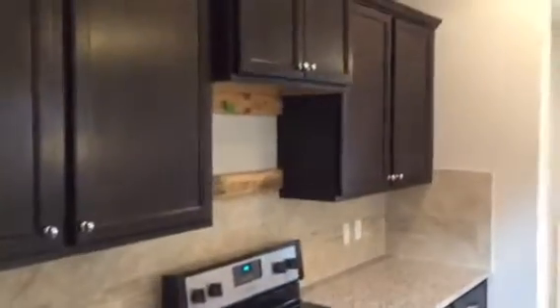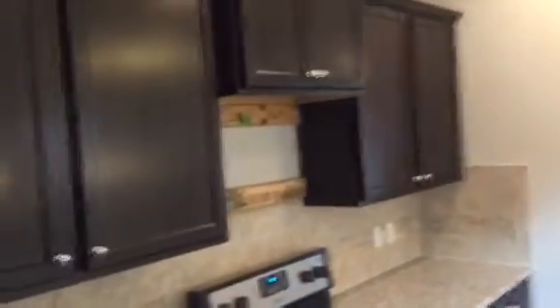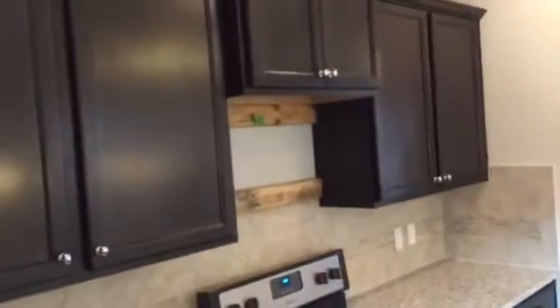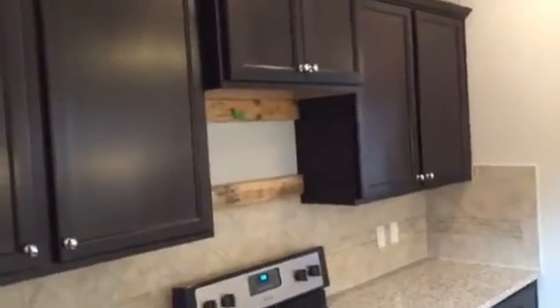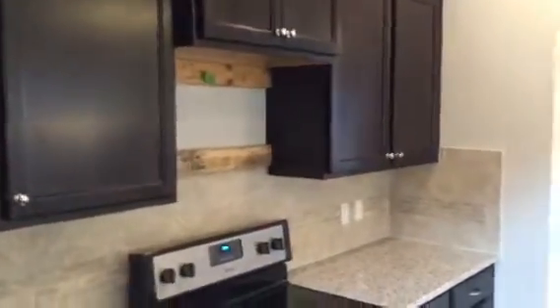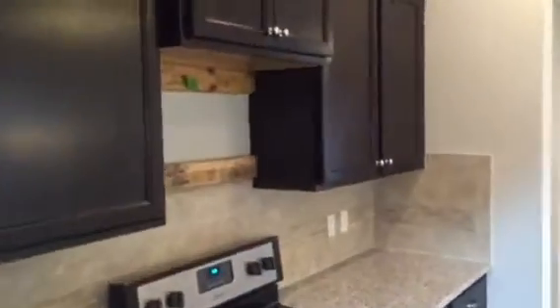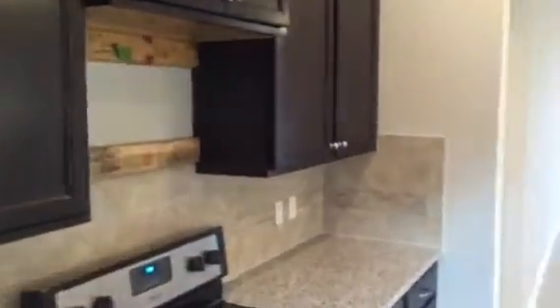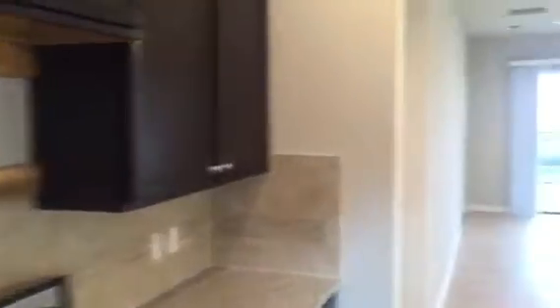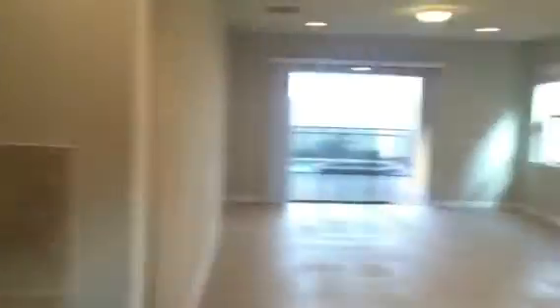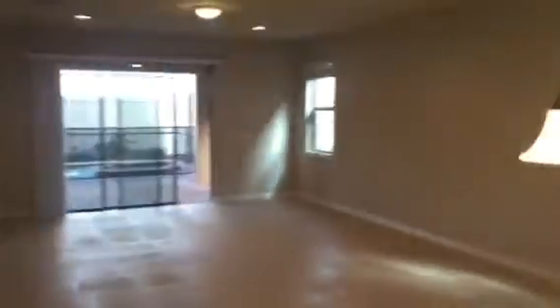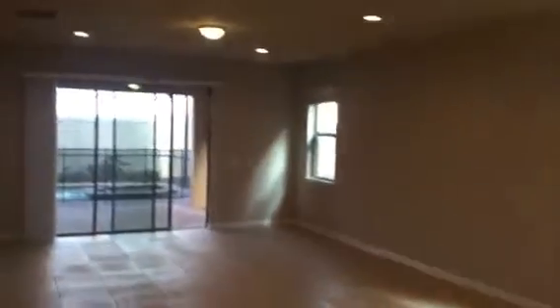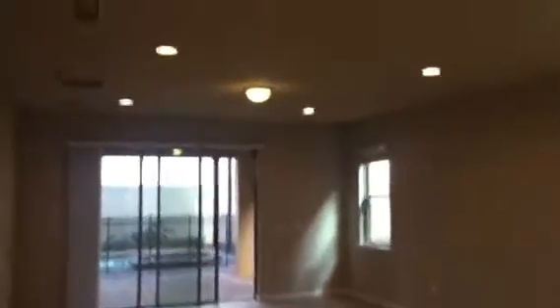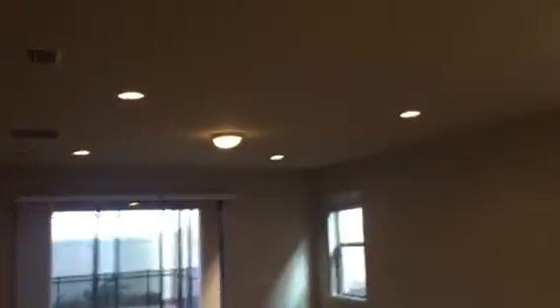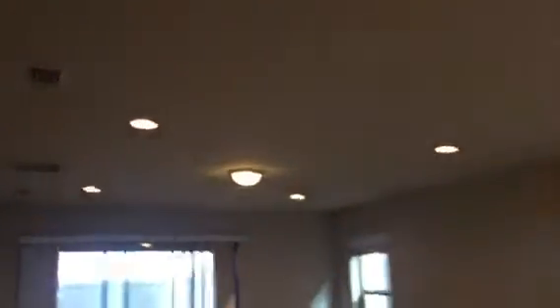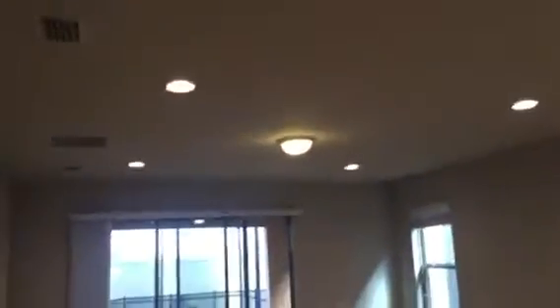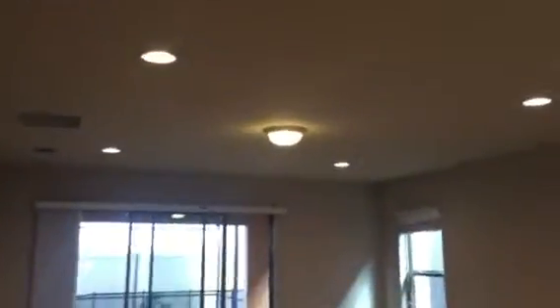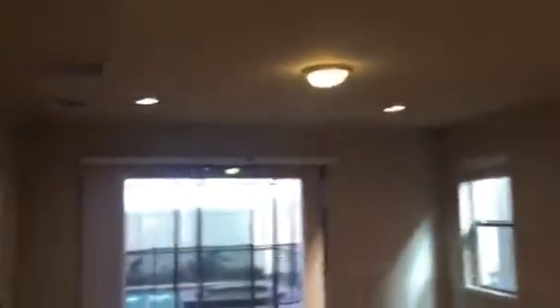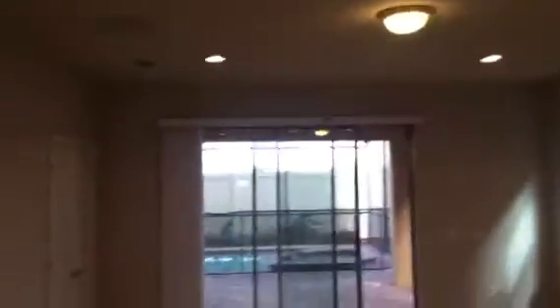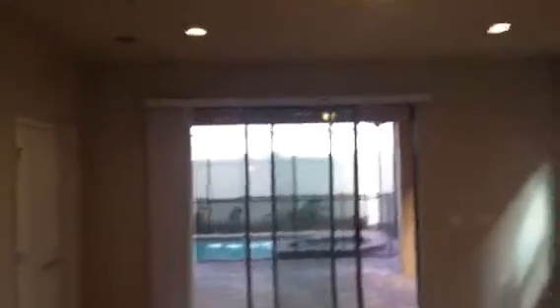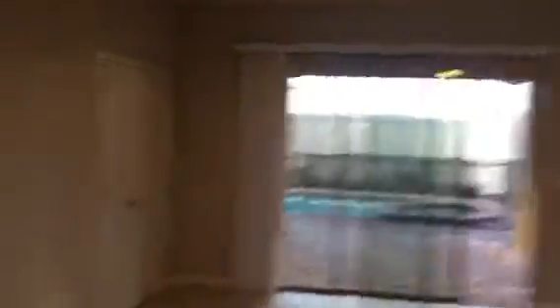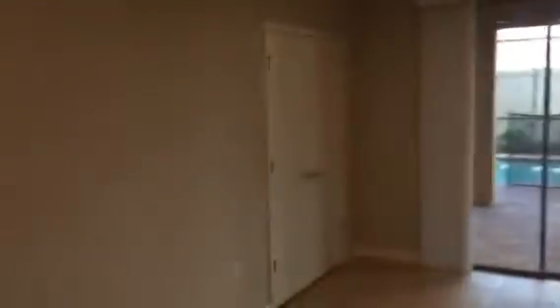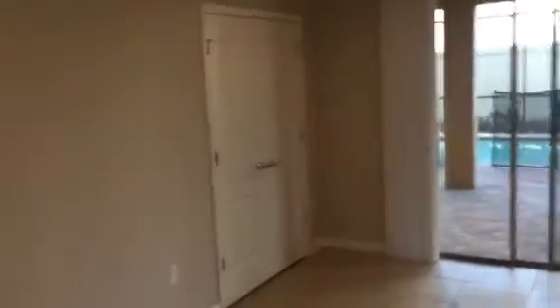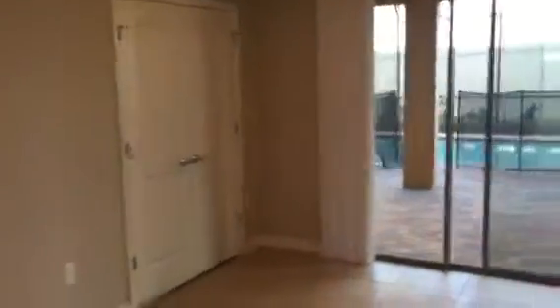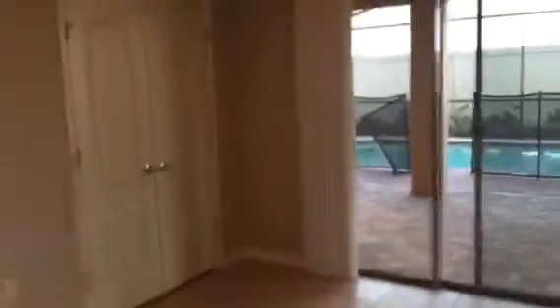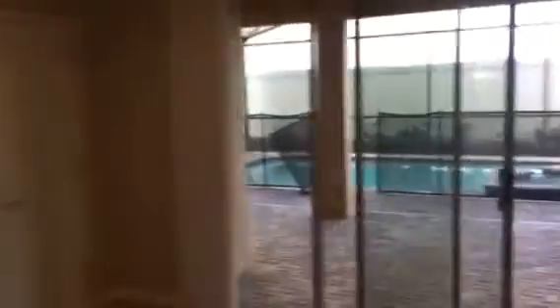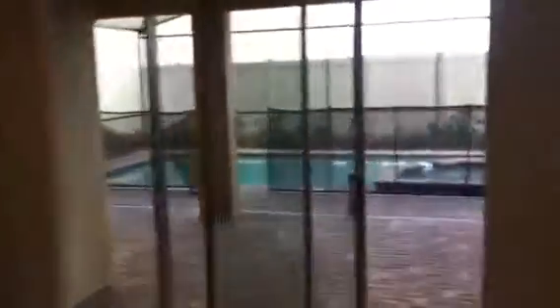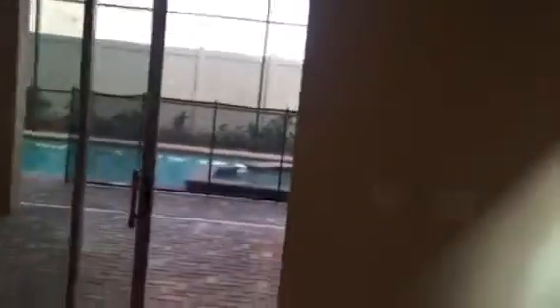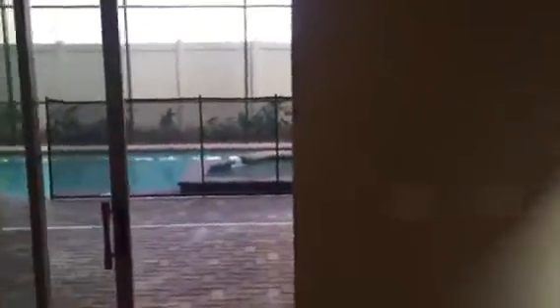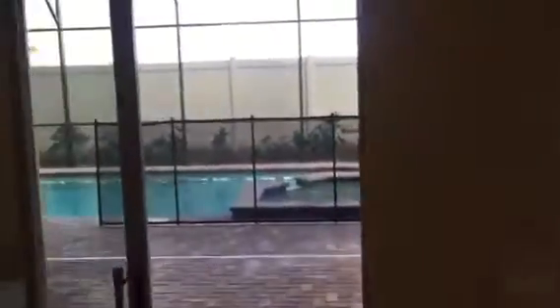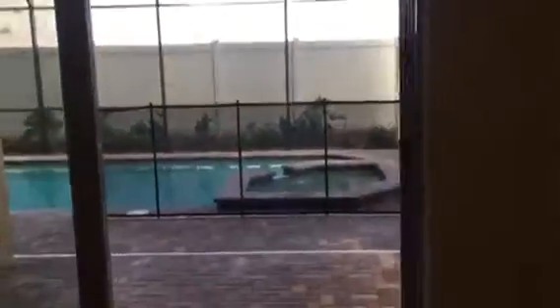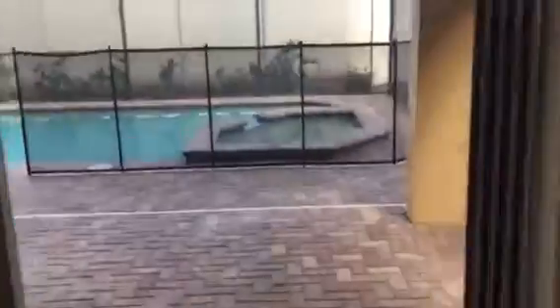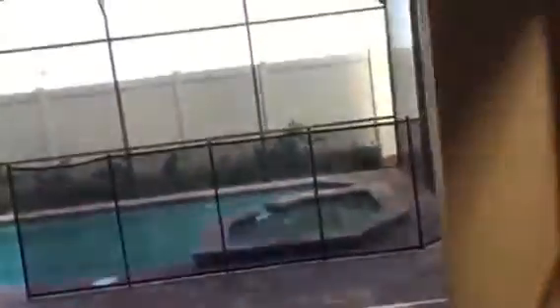The microwave will be installed on Monday. All the lights are working properly. Got an owner's closet down here in the great room. Pool heater is operational.